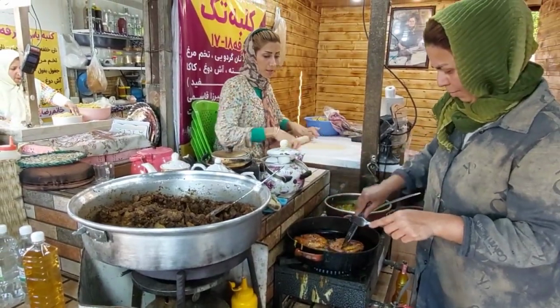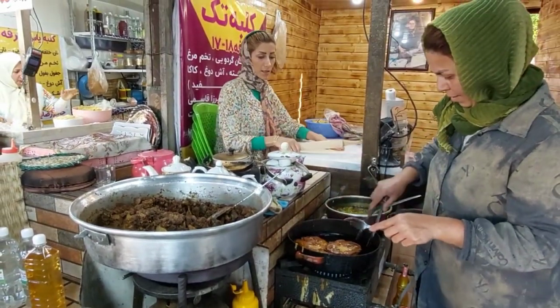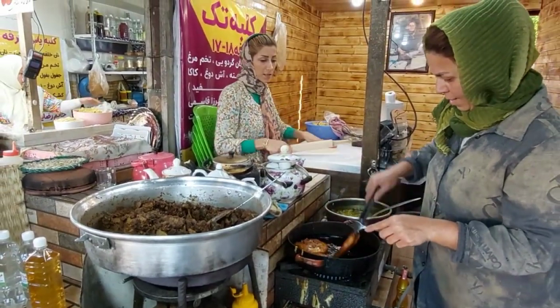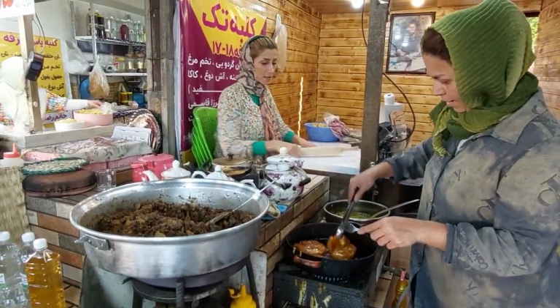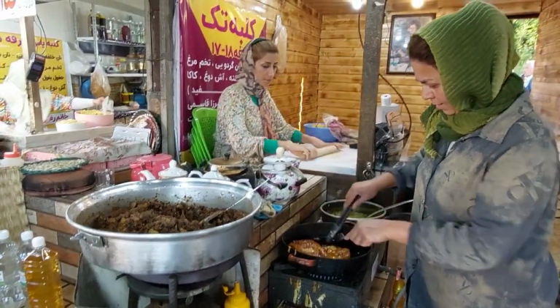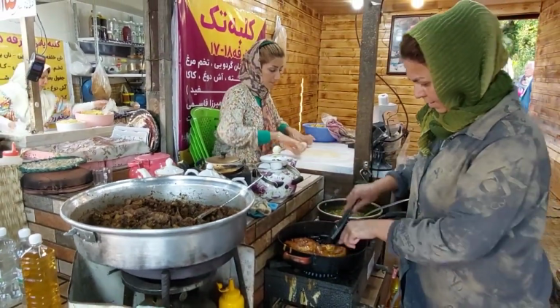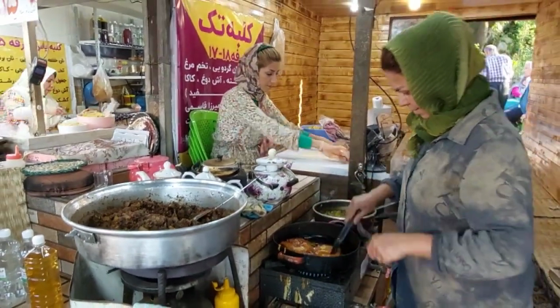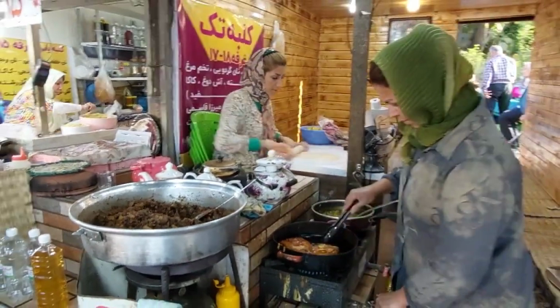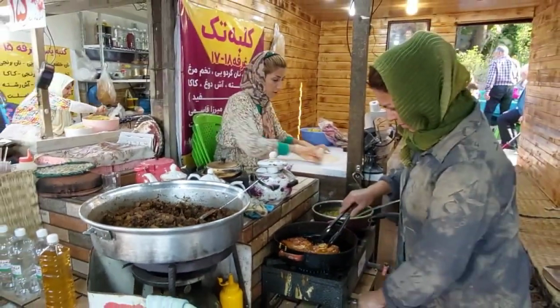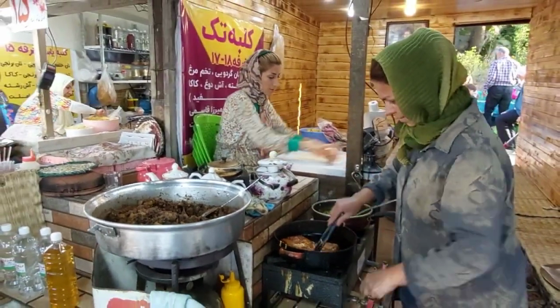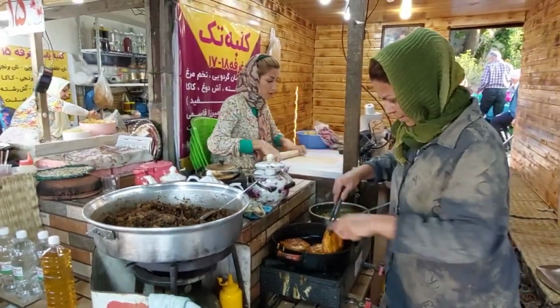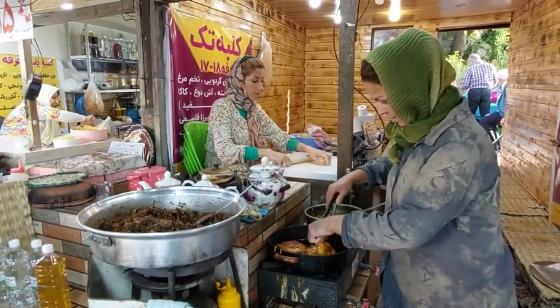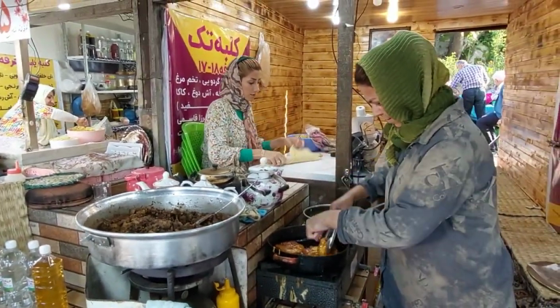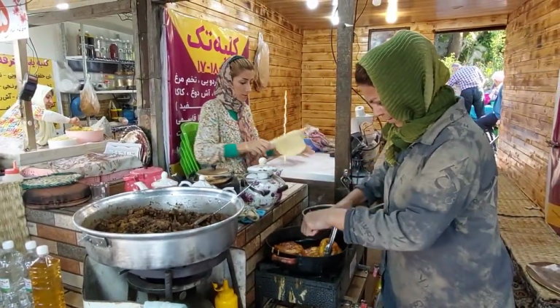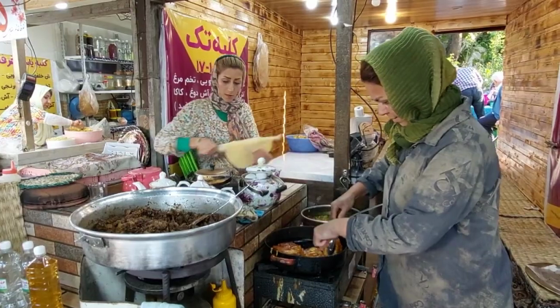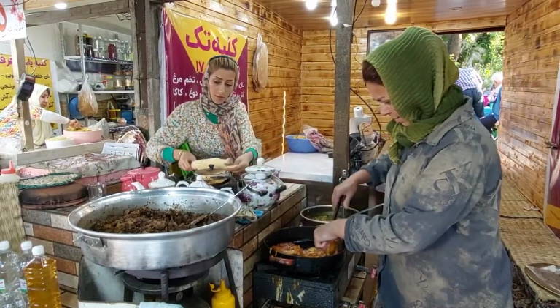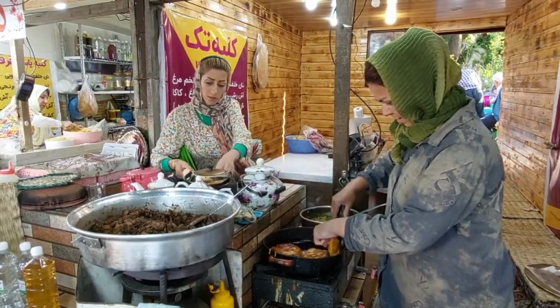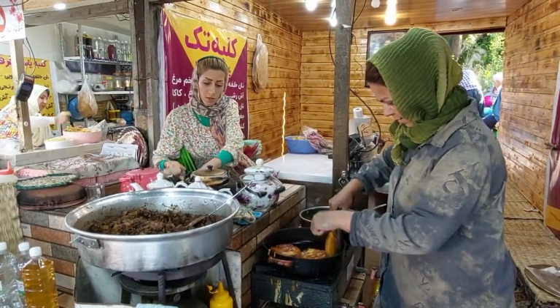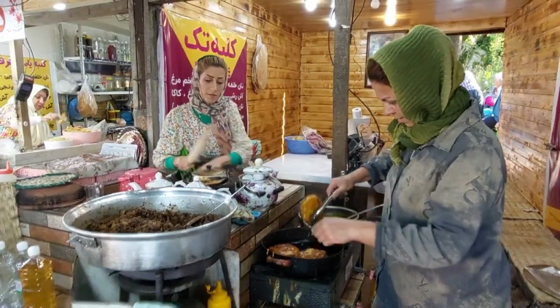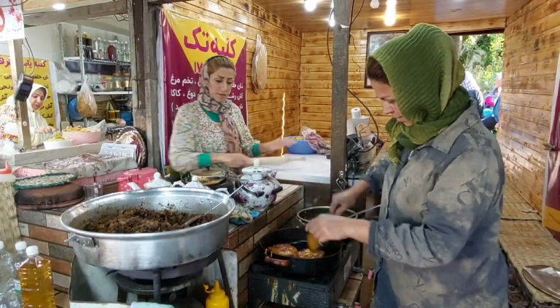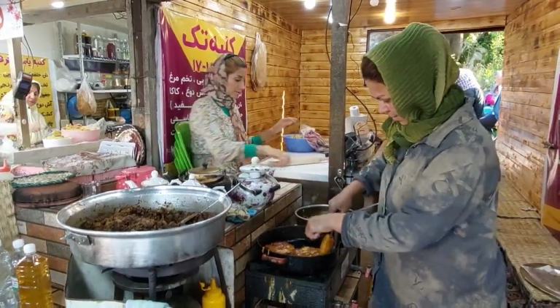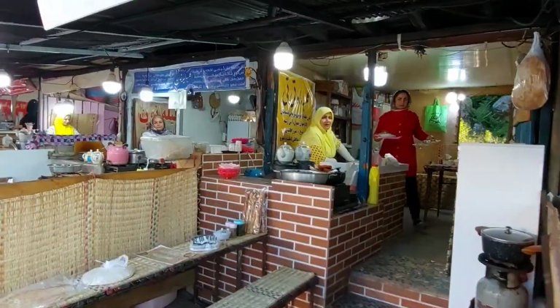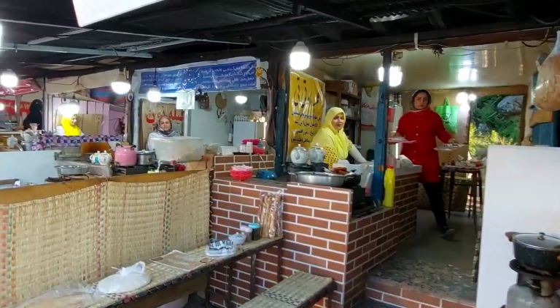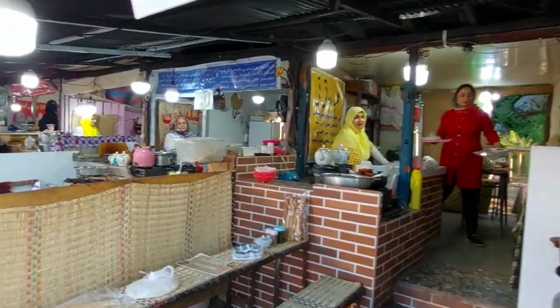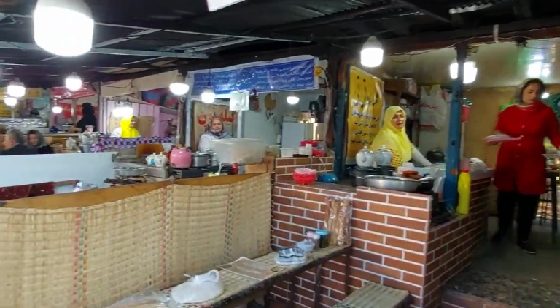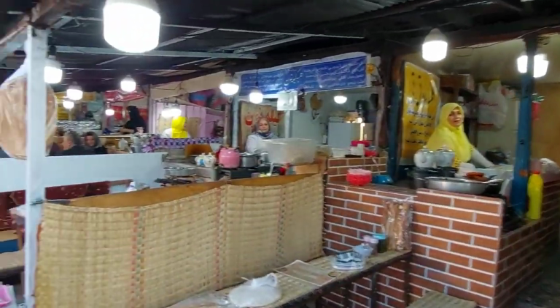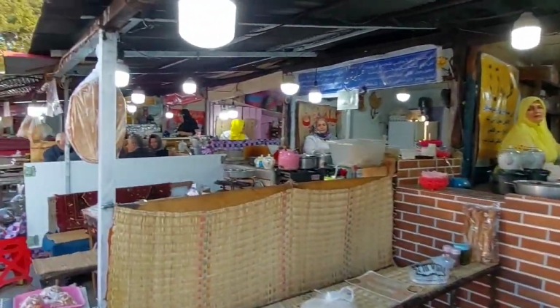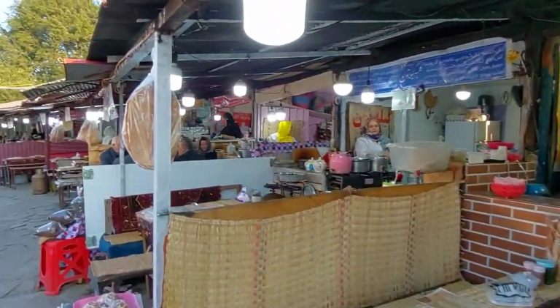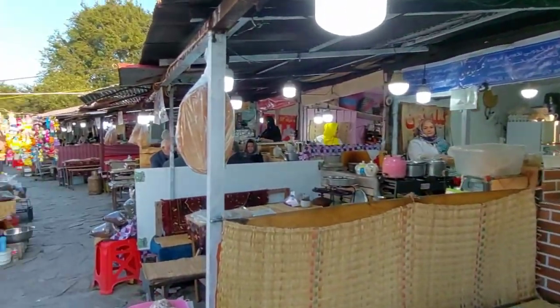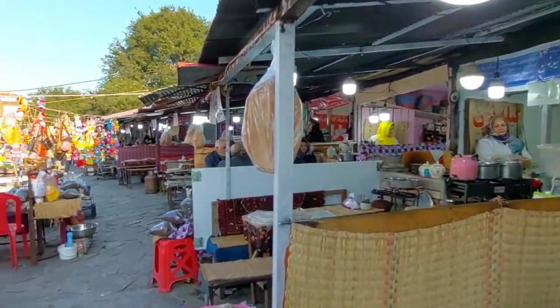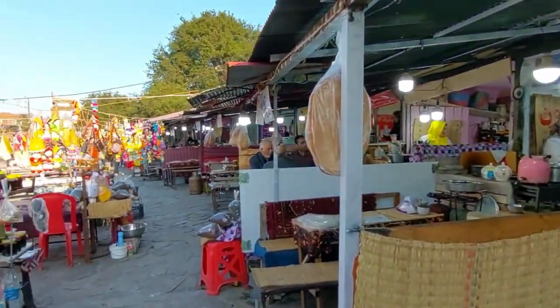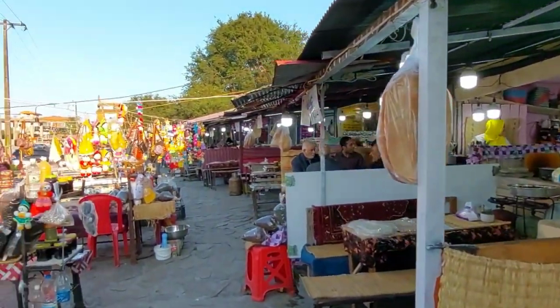This is also a plastic bag. It is a radiated bag and was a little bit. This is one of the plates that we bought. This is a very easy one. It is very tasty.